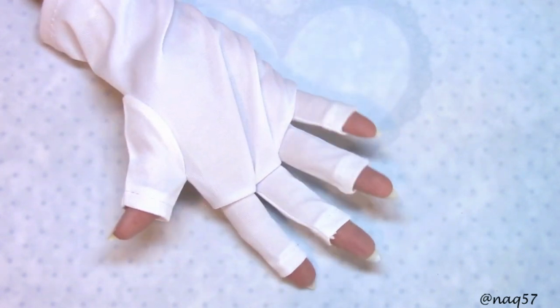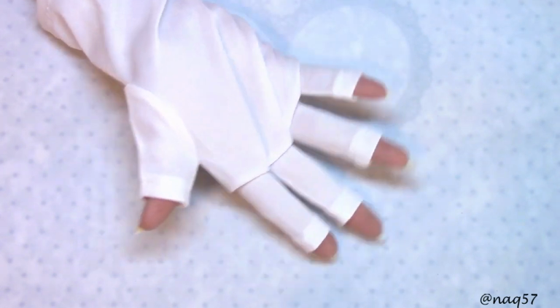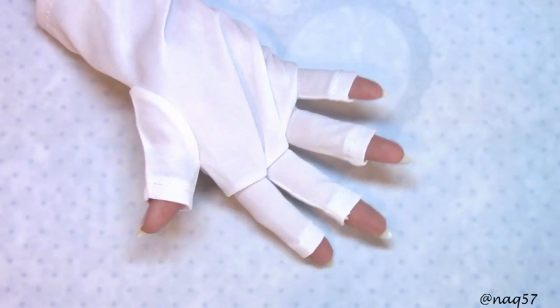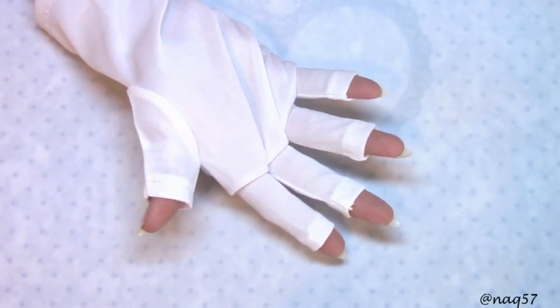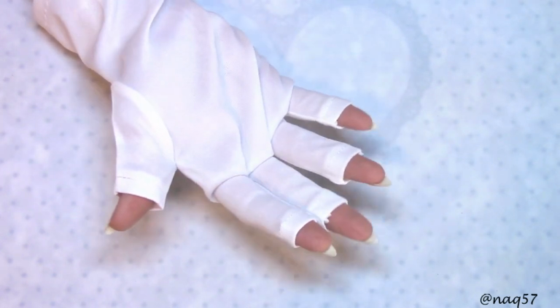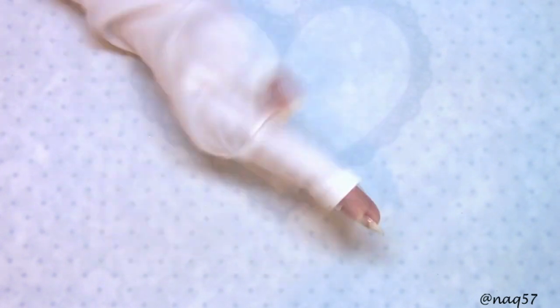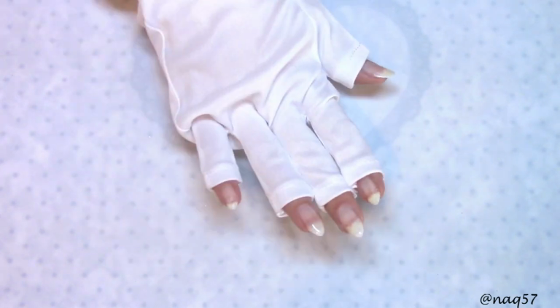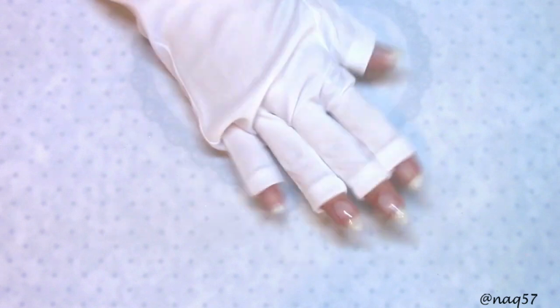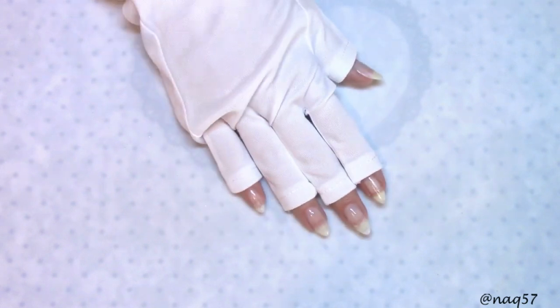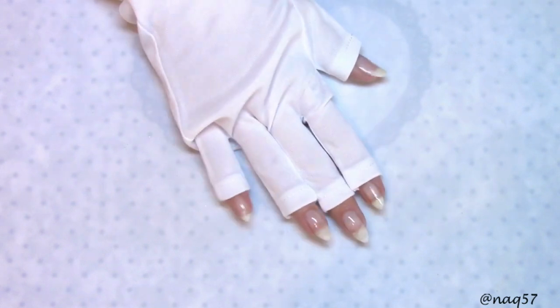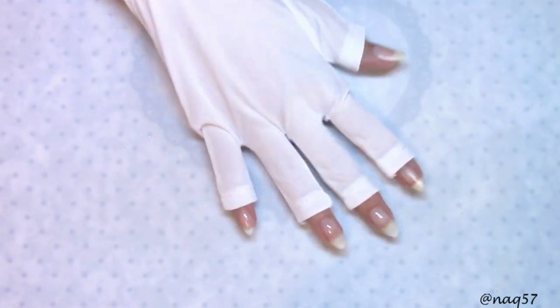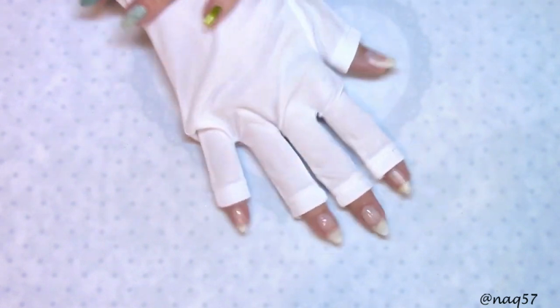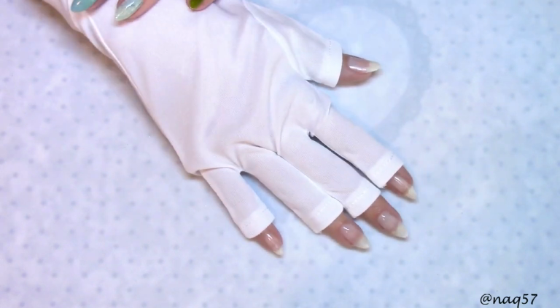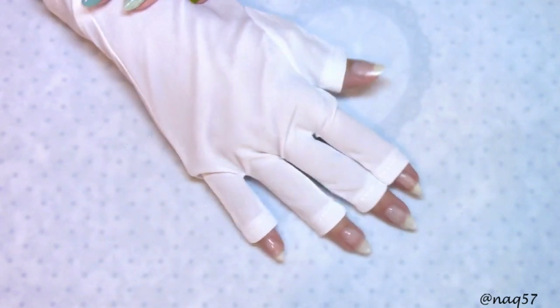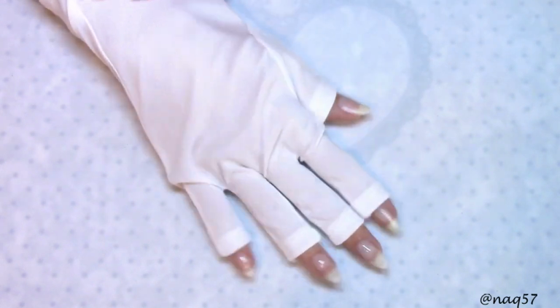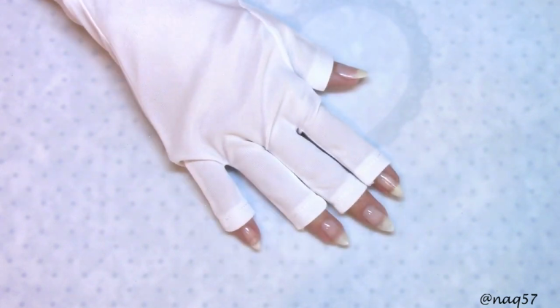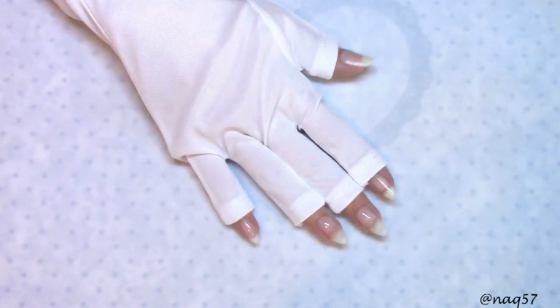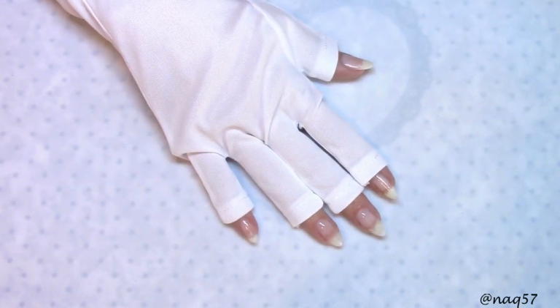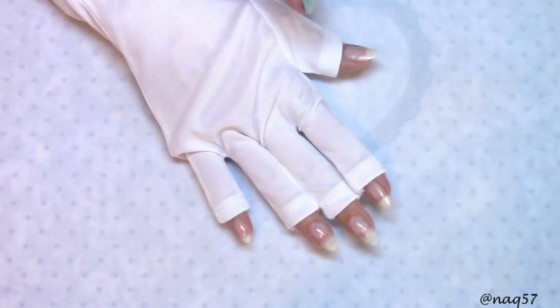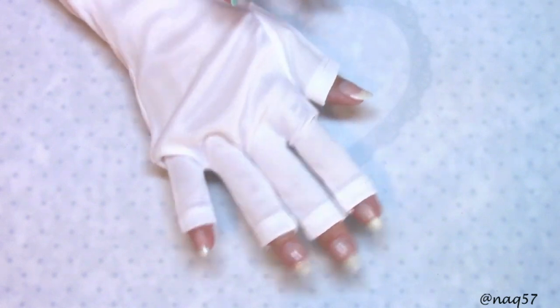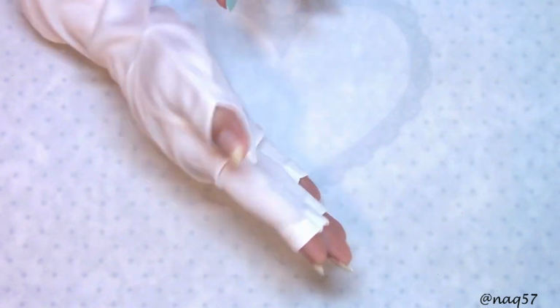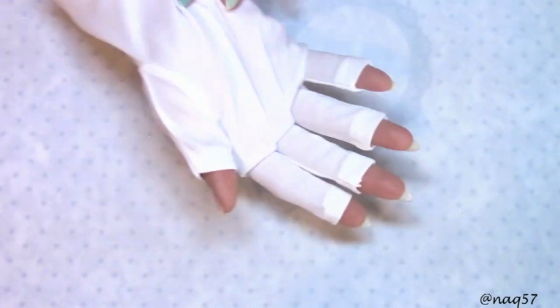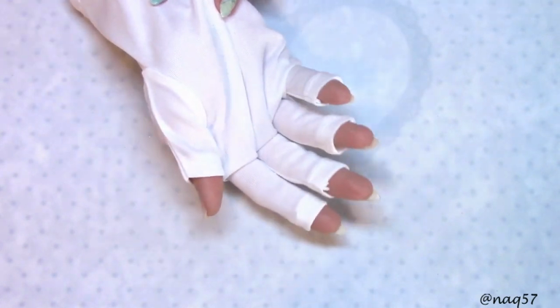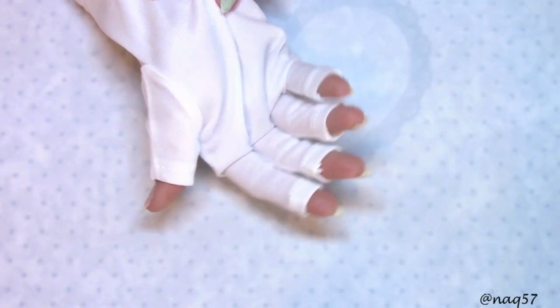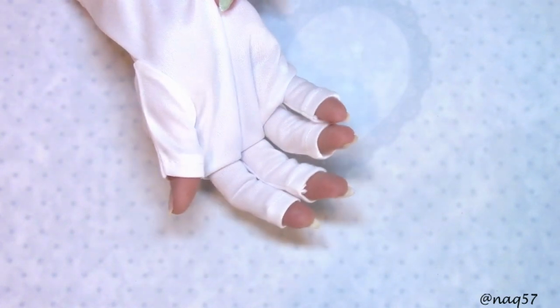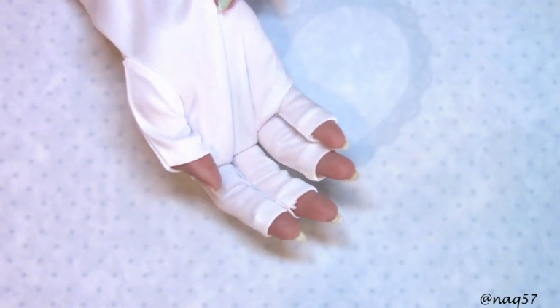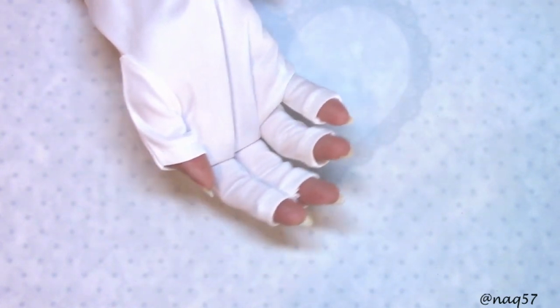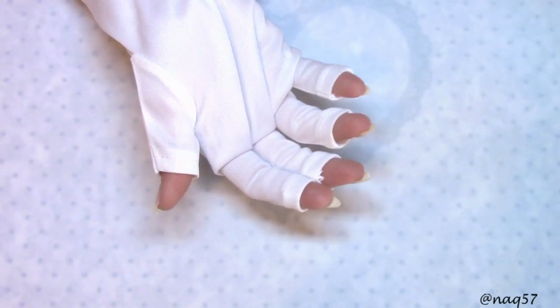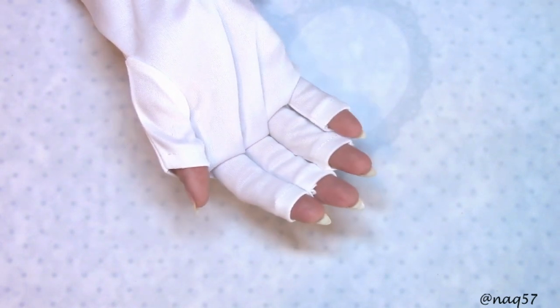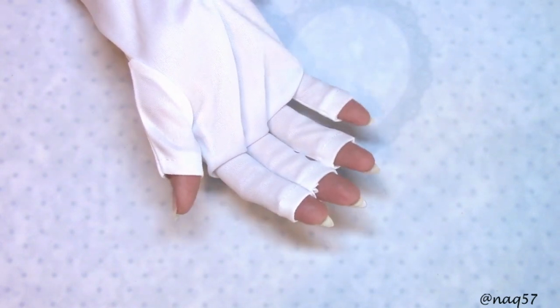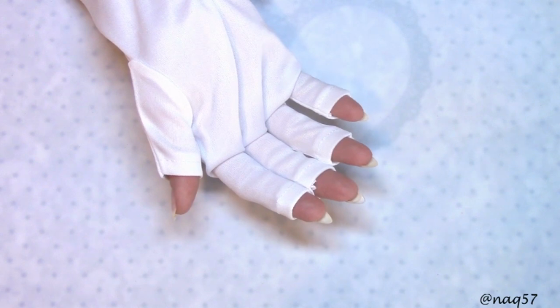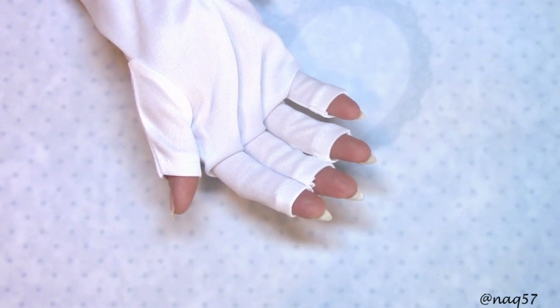I mean, I guess I'll bring them if anyone asks, but I don't know that anyone will ask. Nobody has made any concerns about UV exposure on their skin.